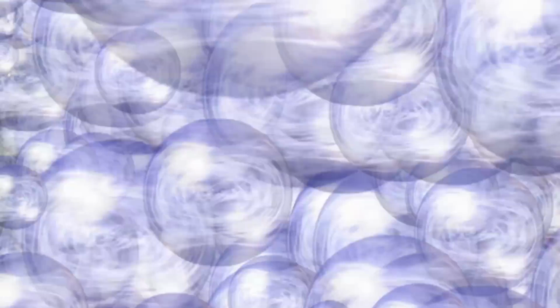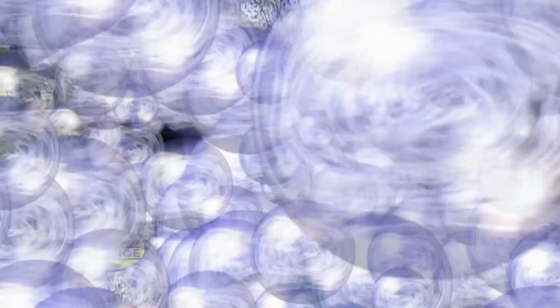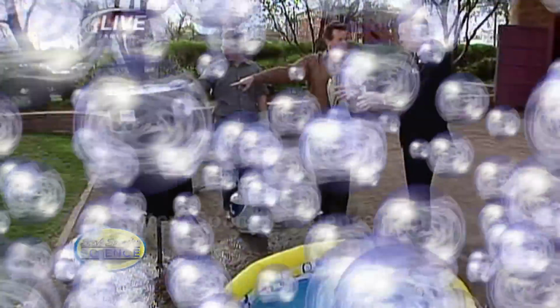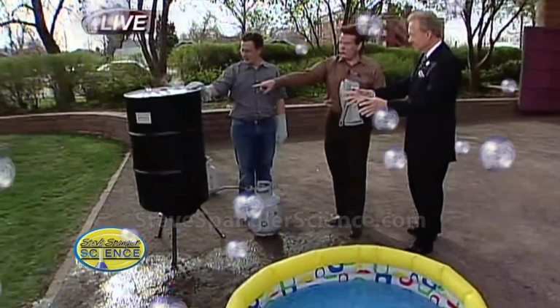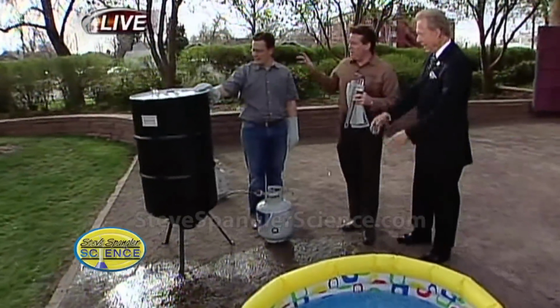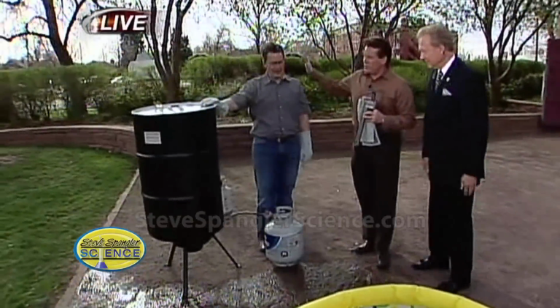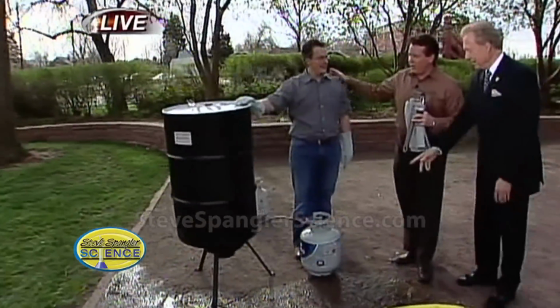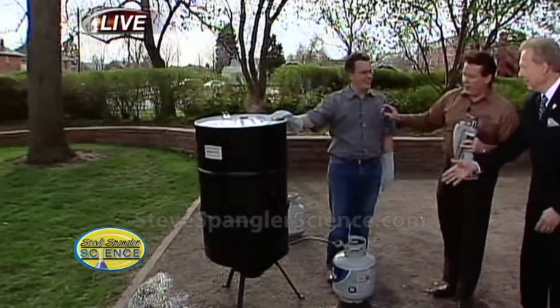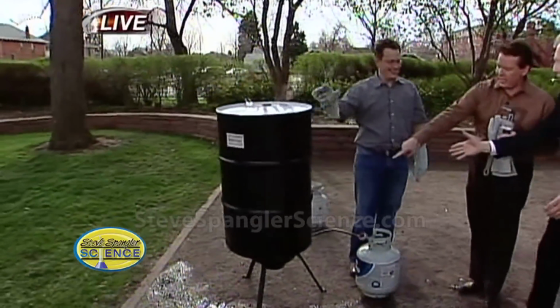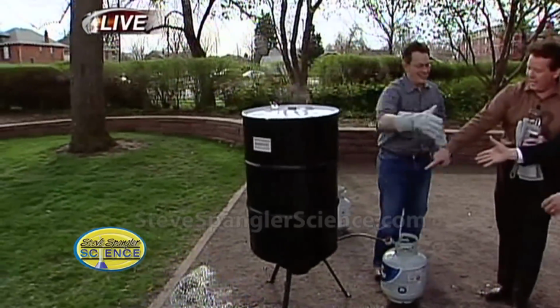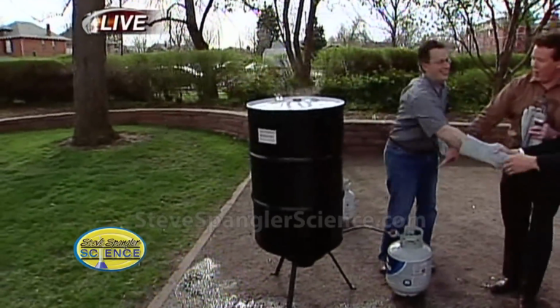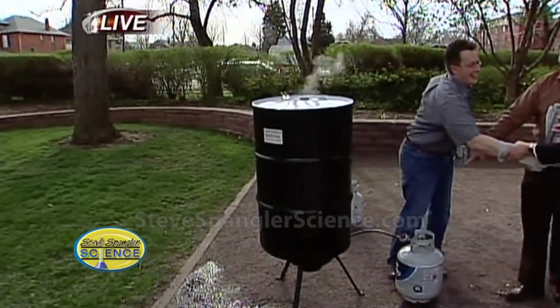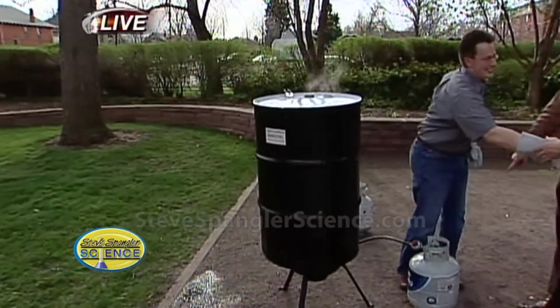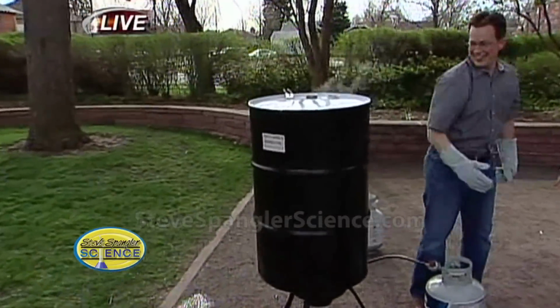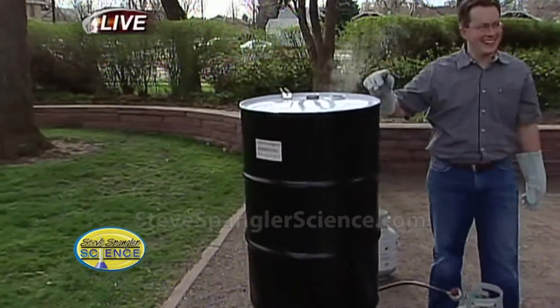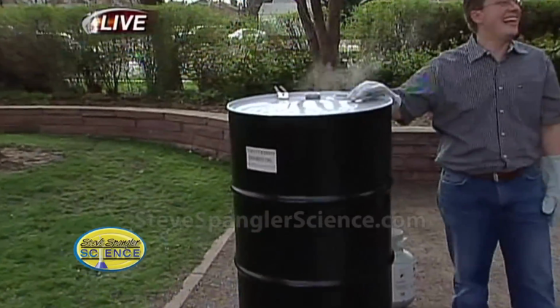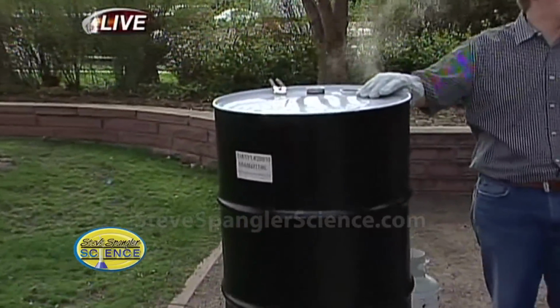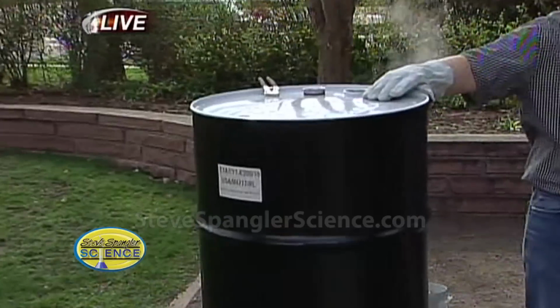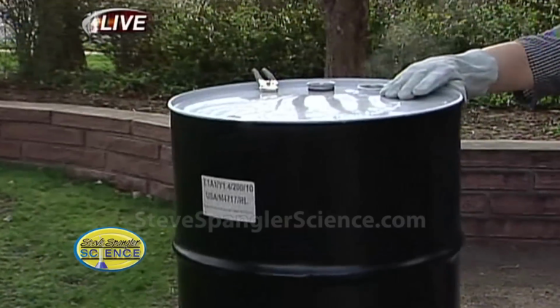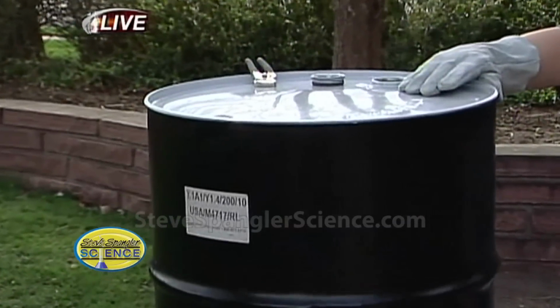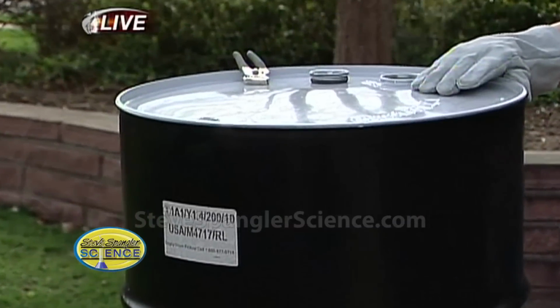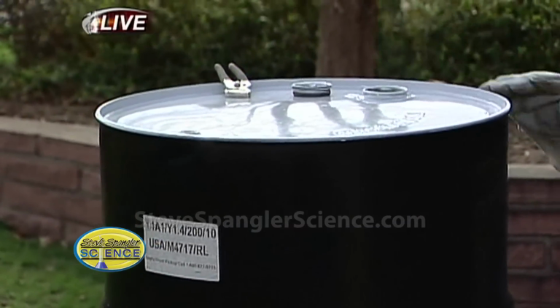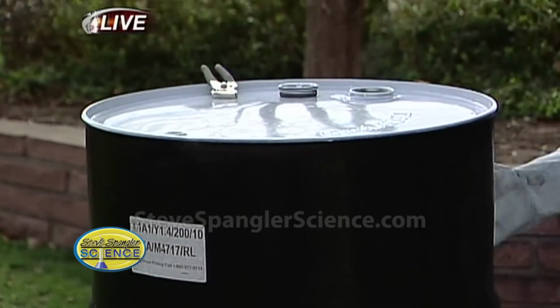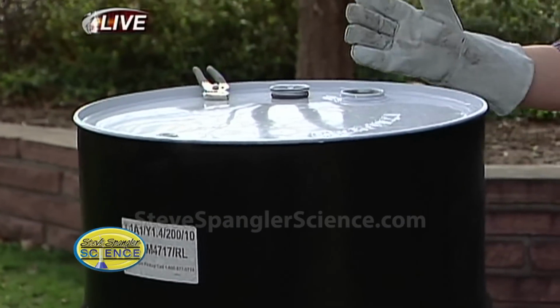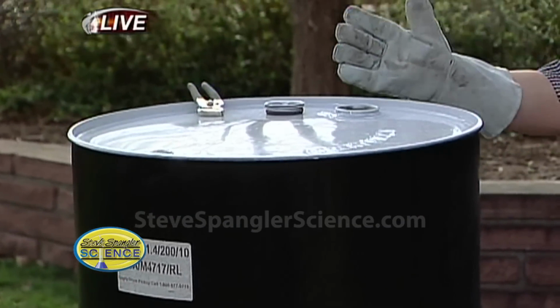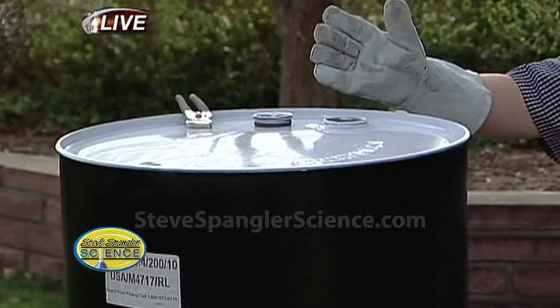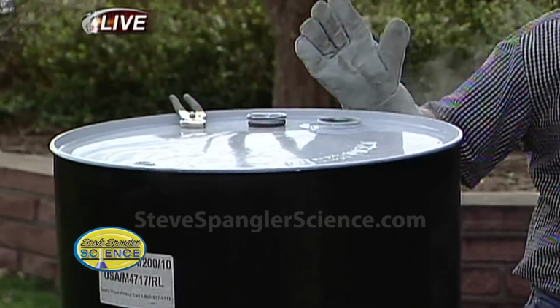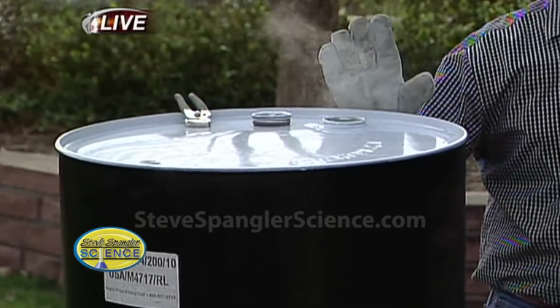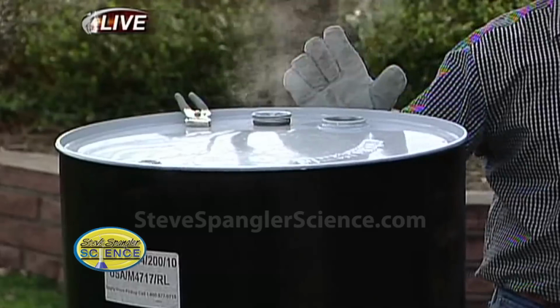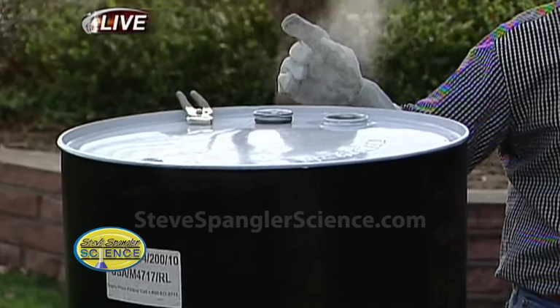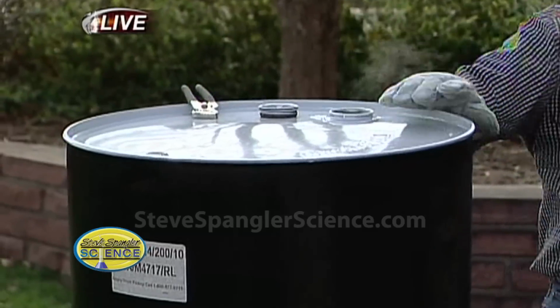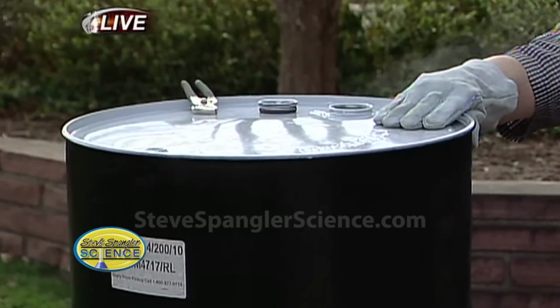Look at this 55-gallon drum. Trusty Jeff here had a gallon of water in there. Your head's very warm. And so now we're boiling it off. You see the vapor here? We pushed all the air out. Jeff, hold on to it so you can see.